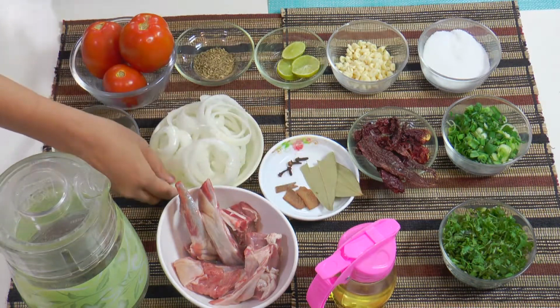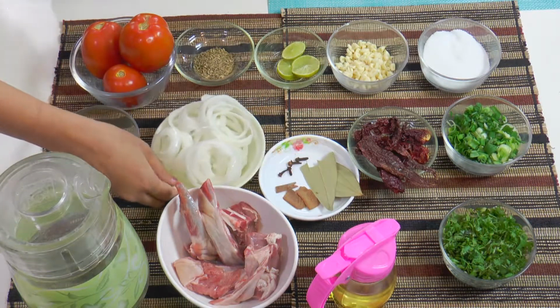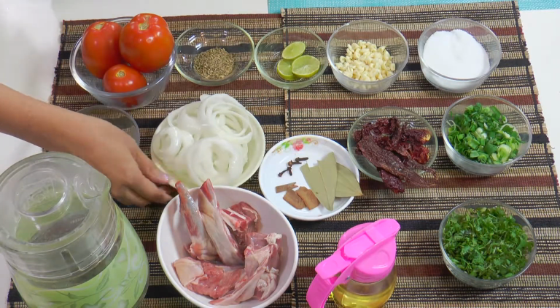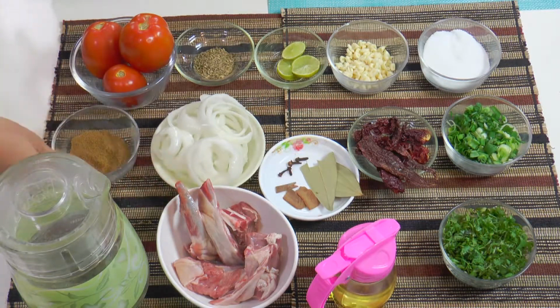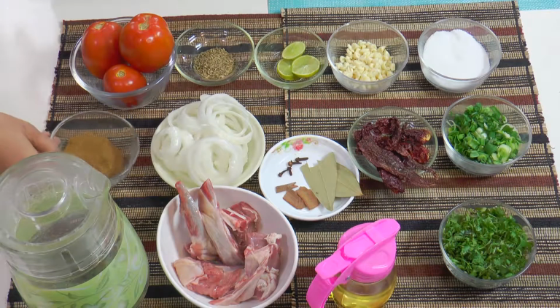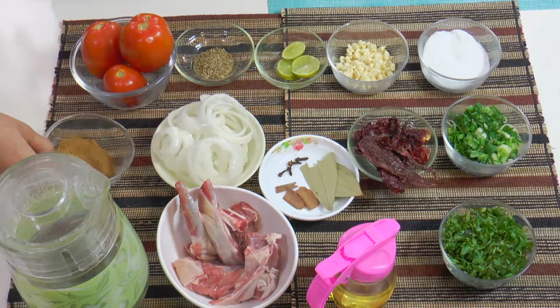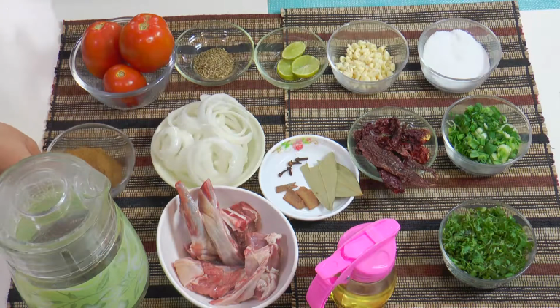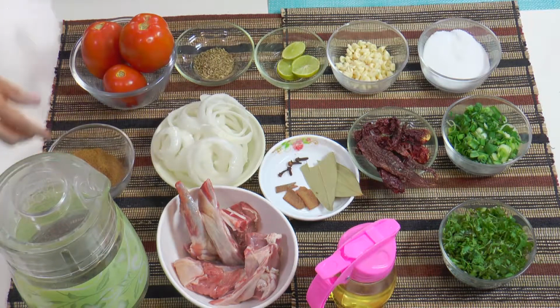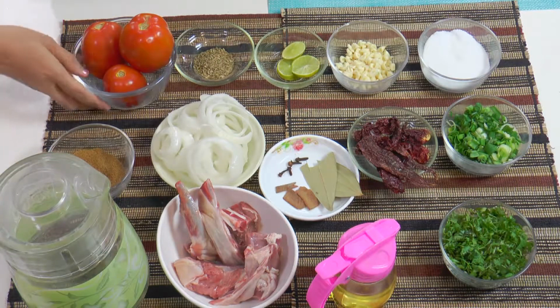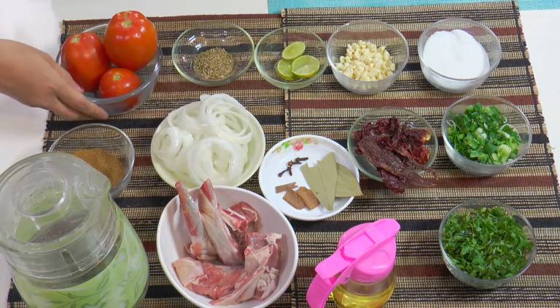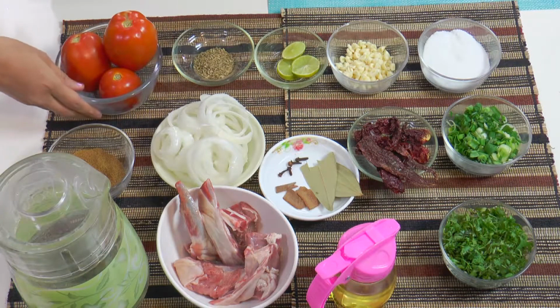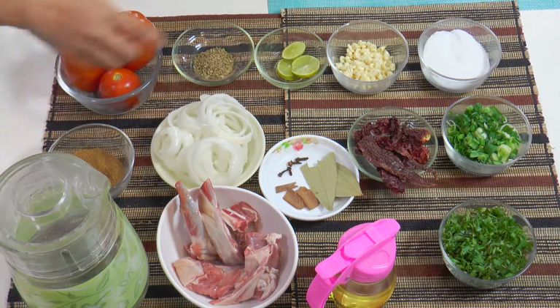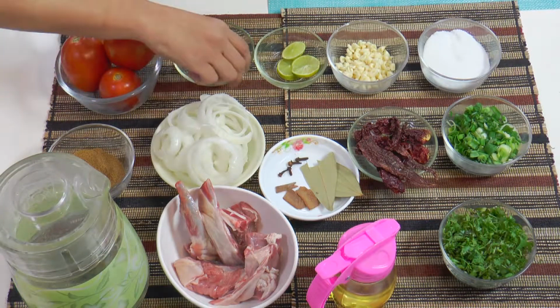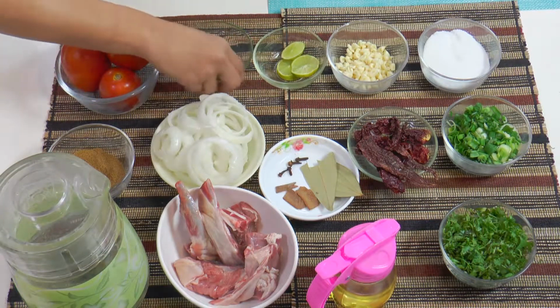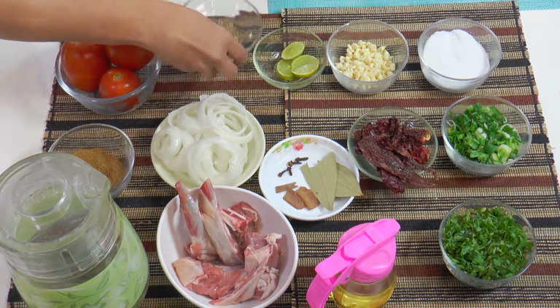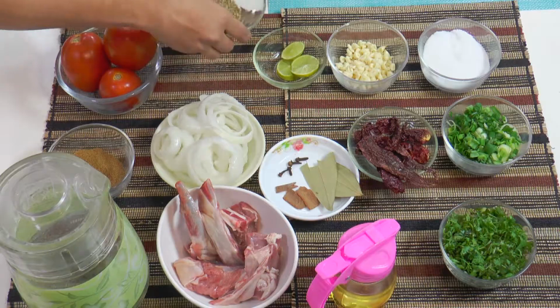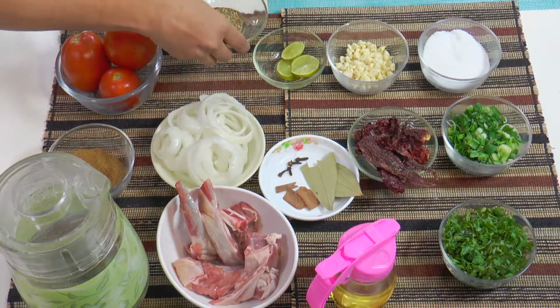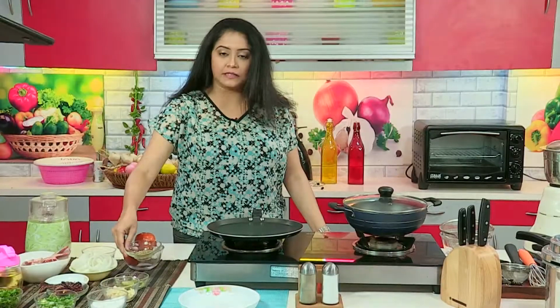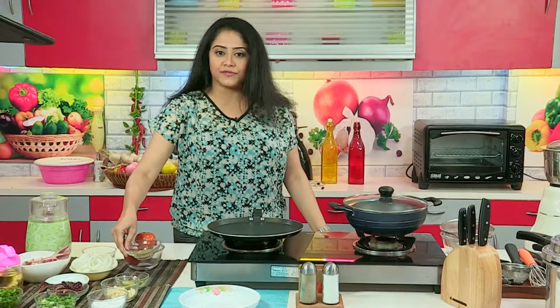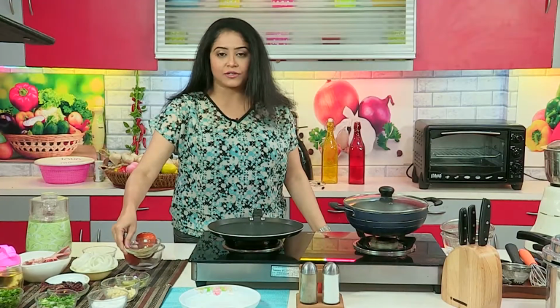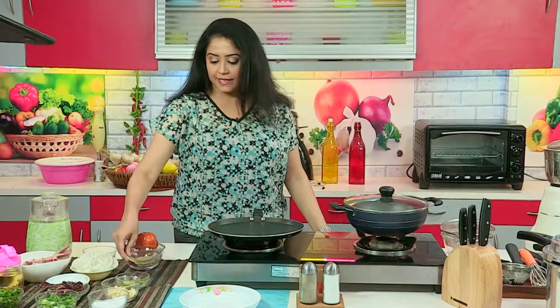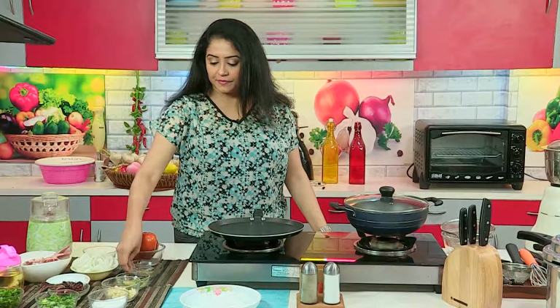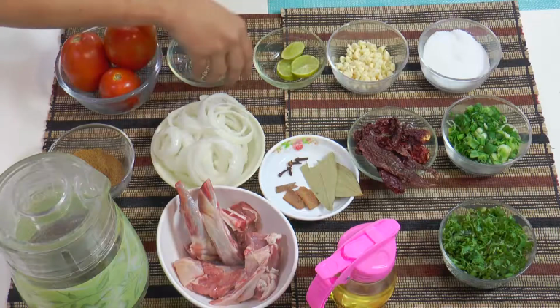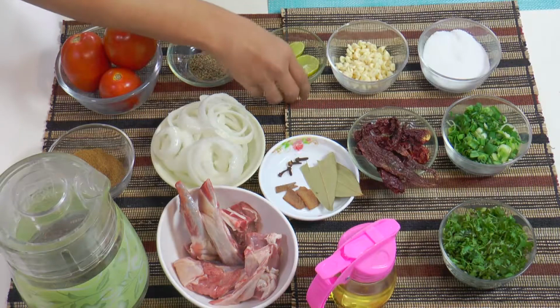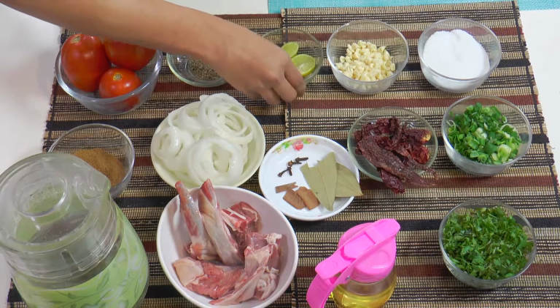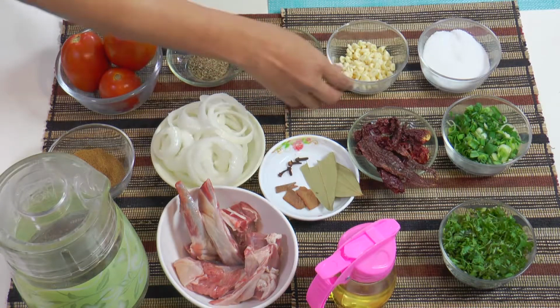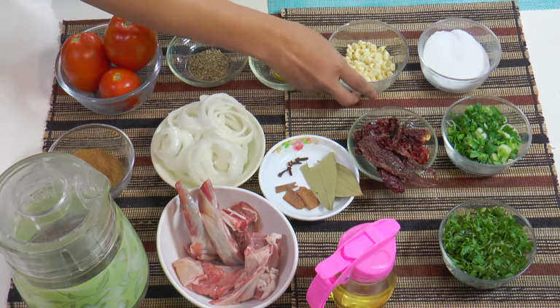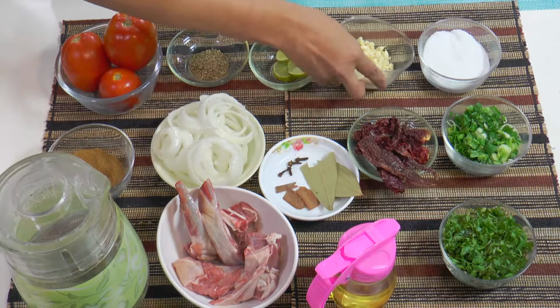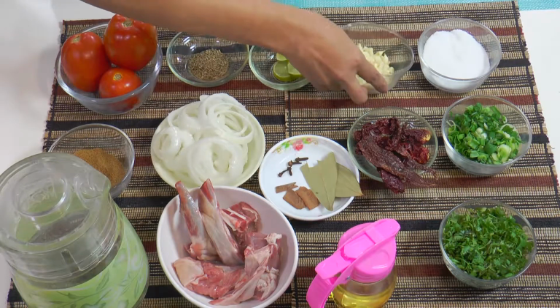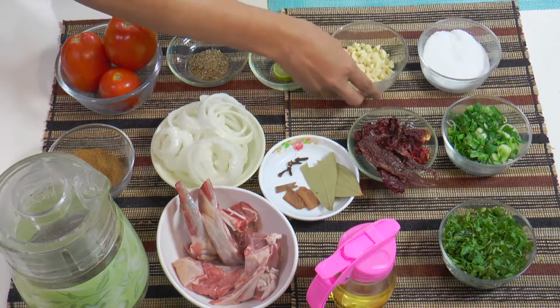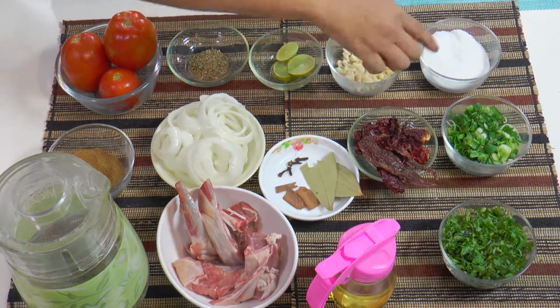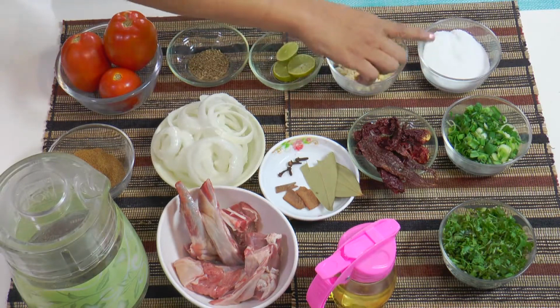Onion greens. This is cumin powder. Three tomatoes. This is some dried thyme — you can either use fresh or dried. Some lemon for garnish. Chopped garlic. Salt.